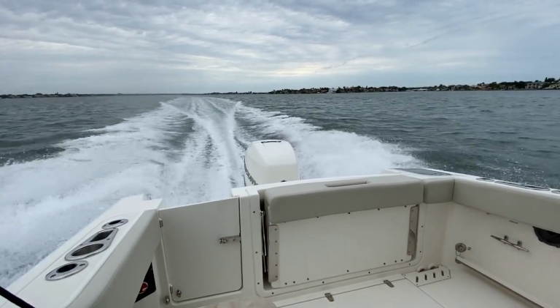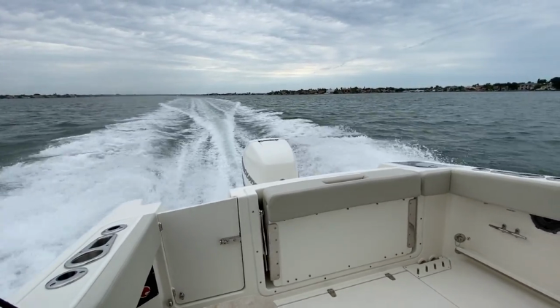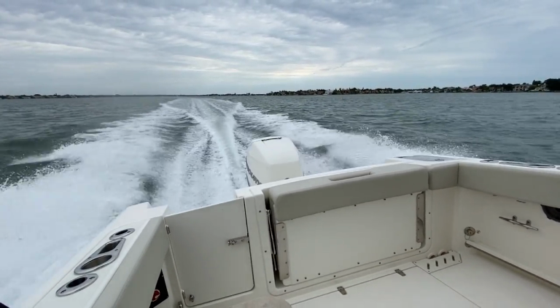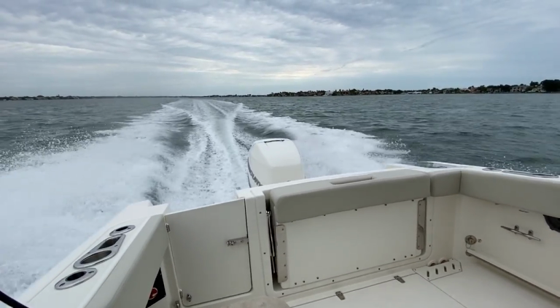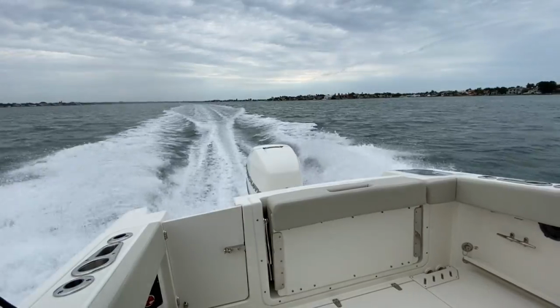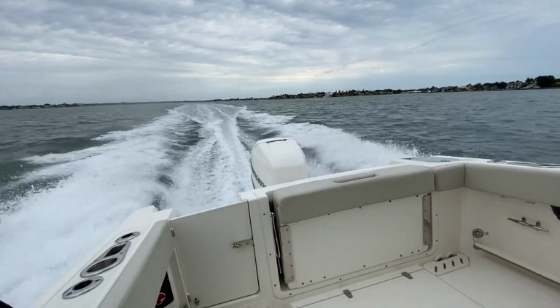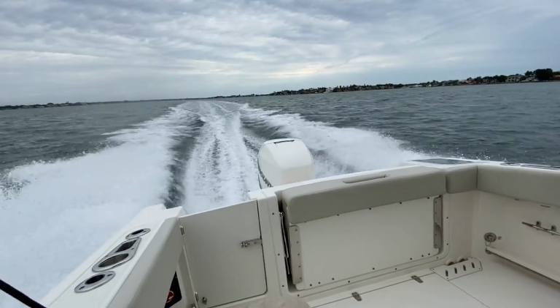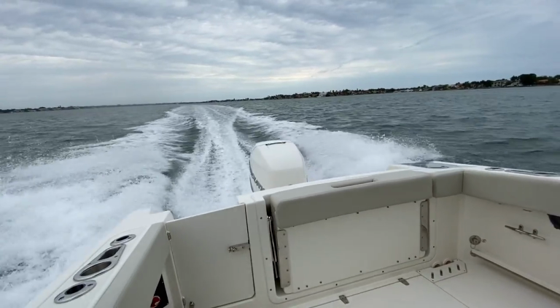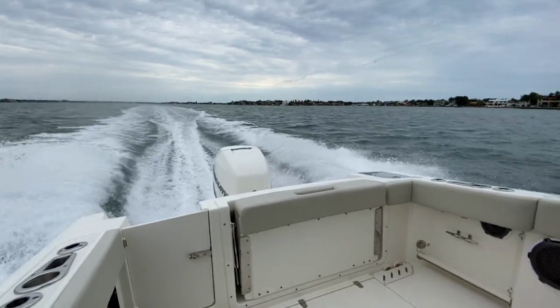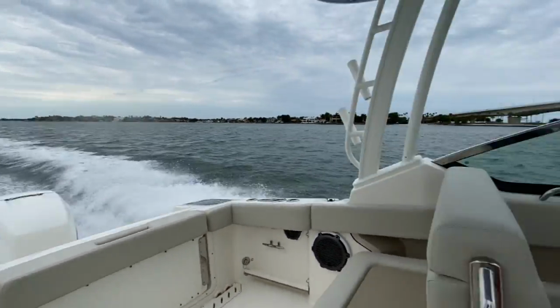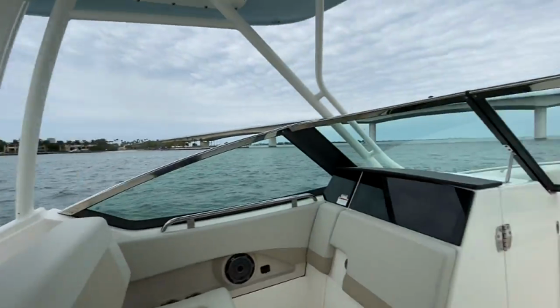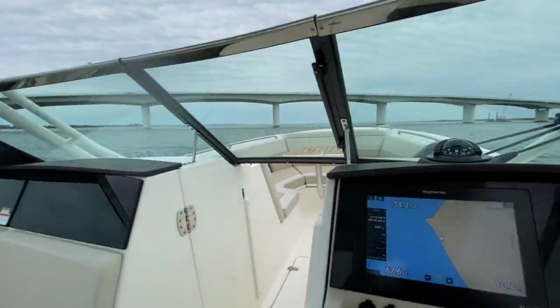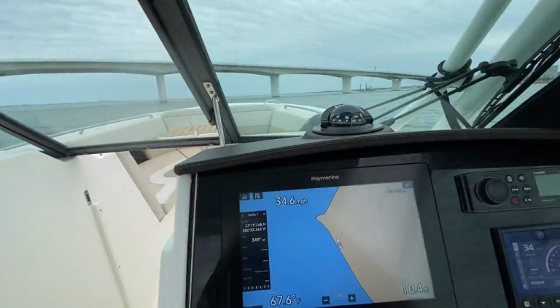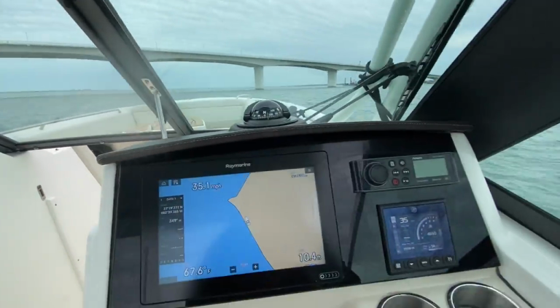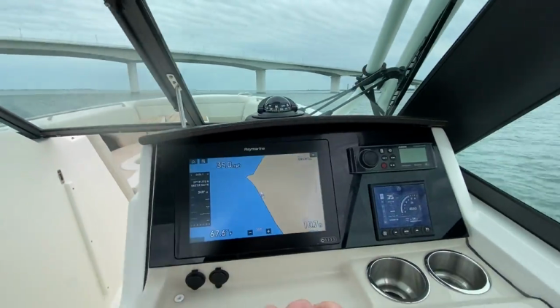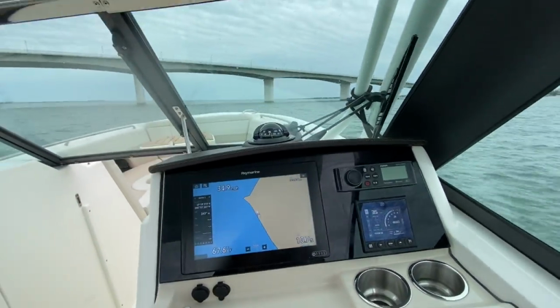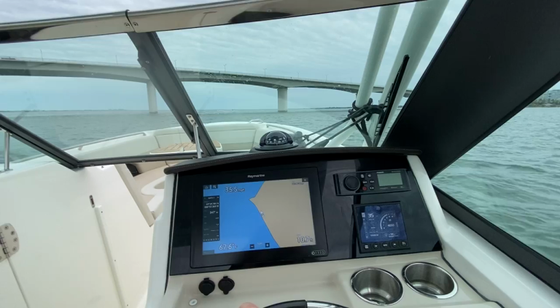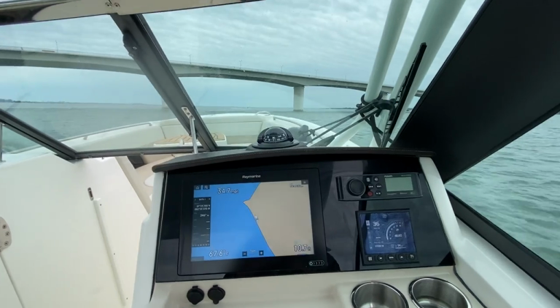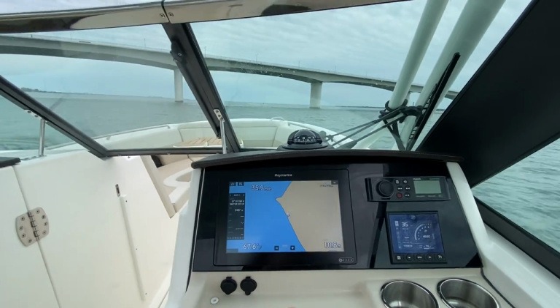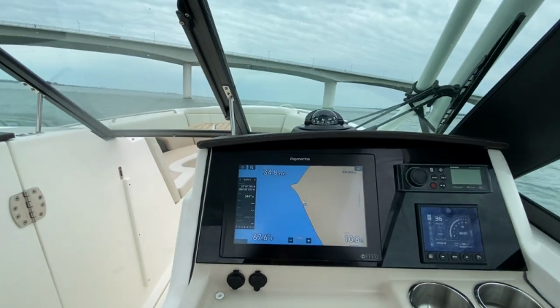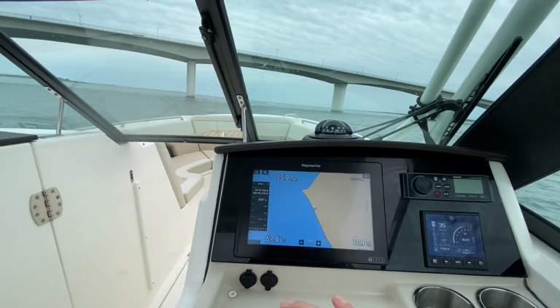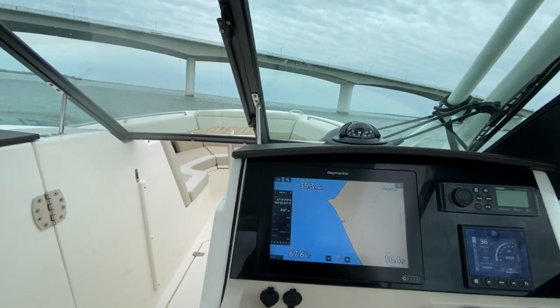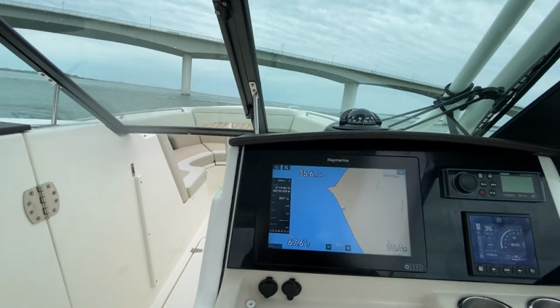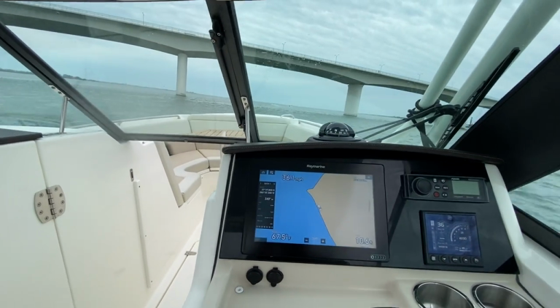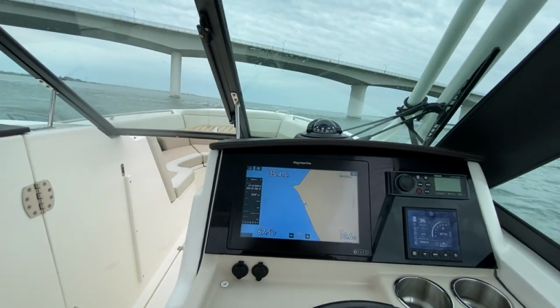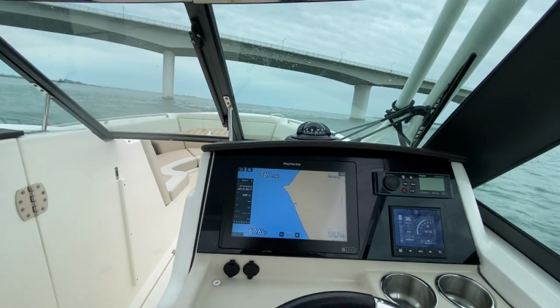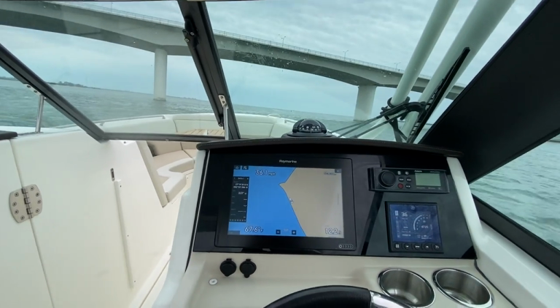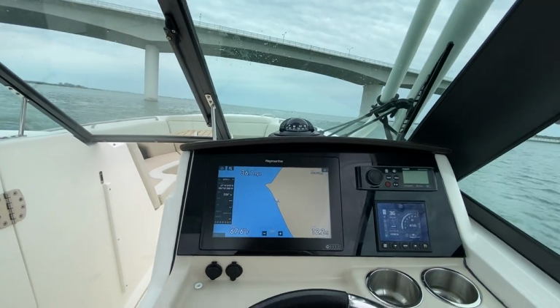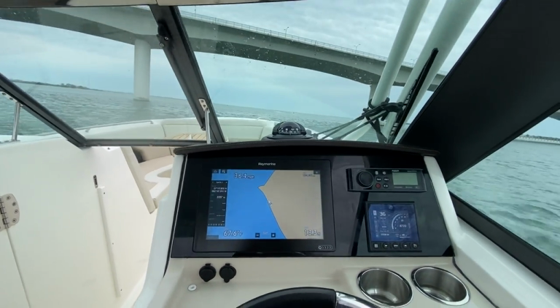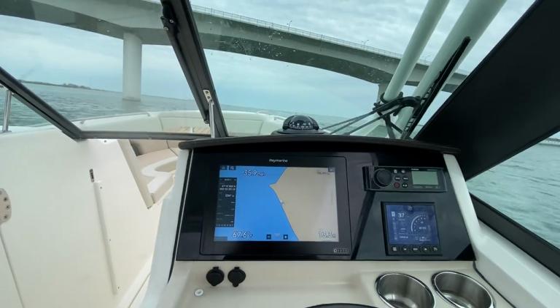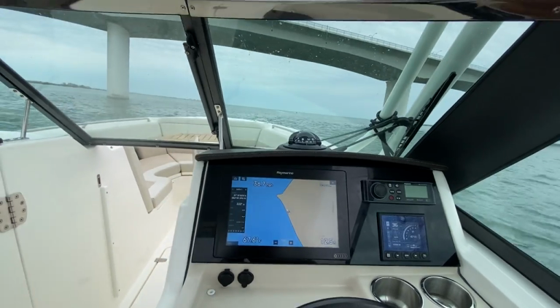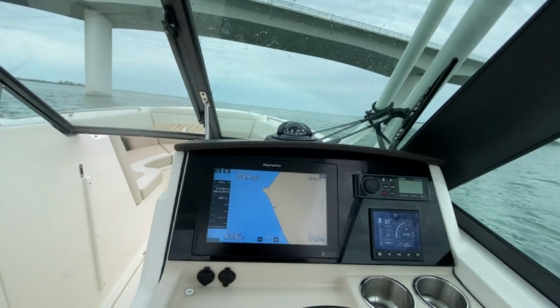Bringing that back up flattens out the efficiency and the speed picks back up. The boat feels lighter all around, your steering lightens up, and it just will help the boat run way better.